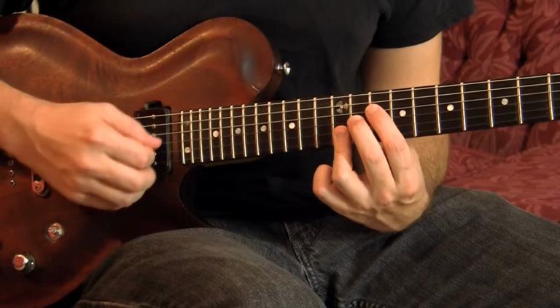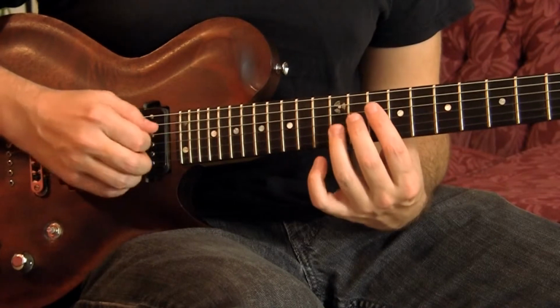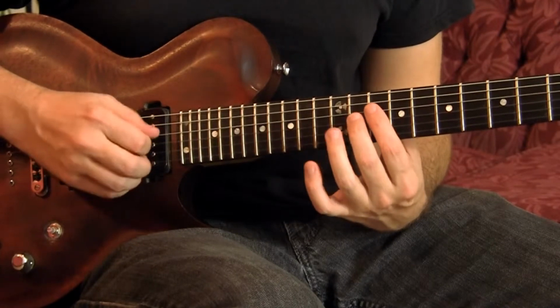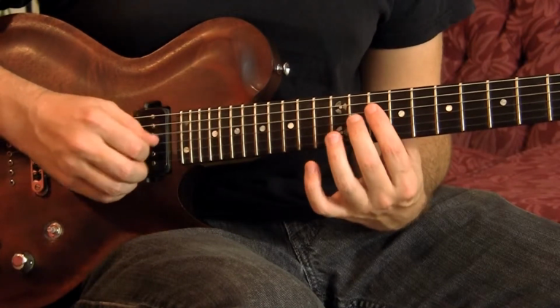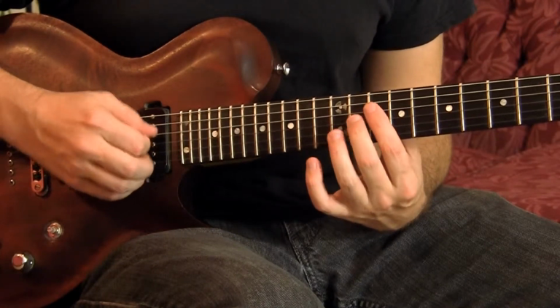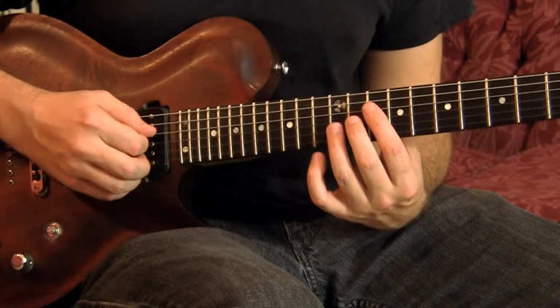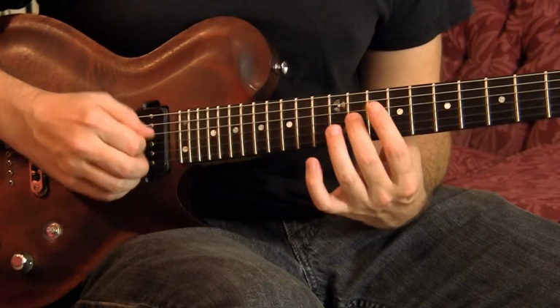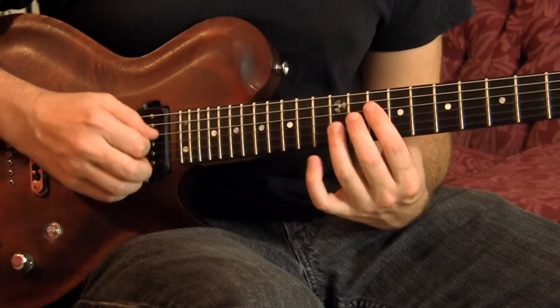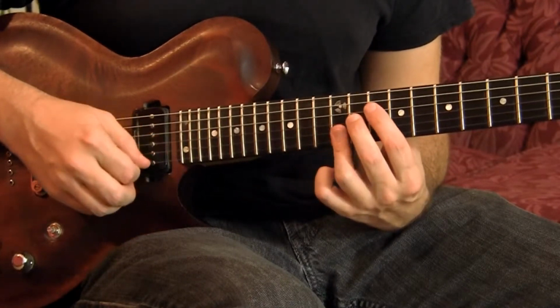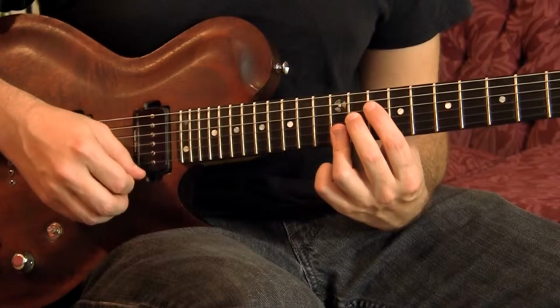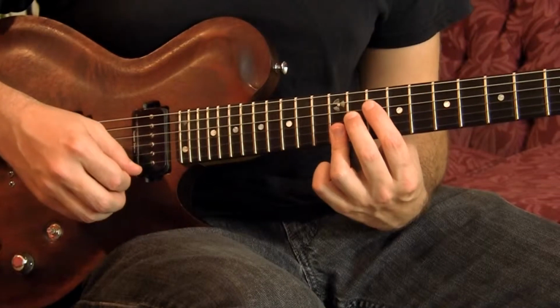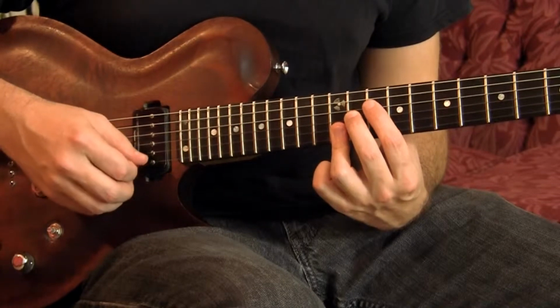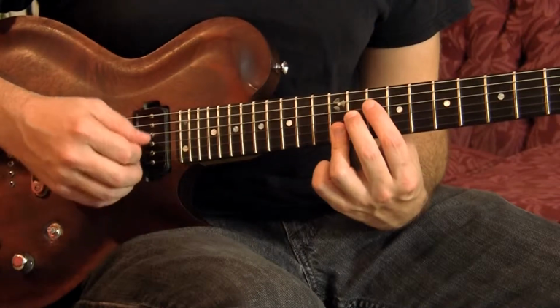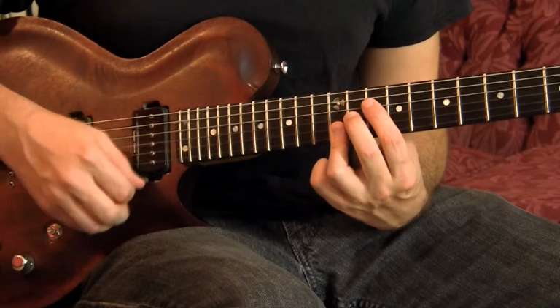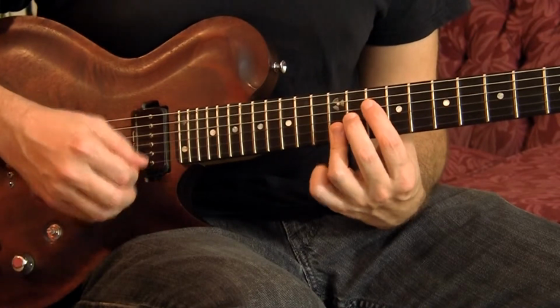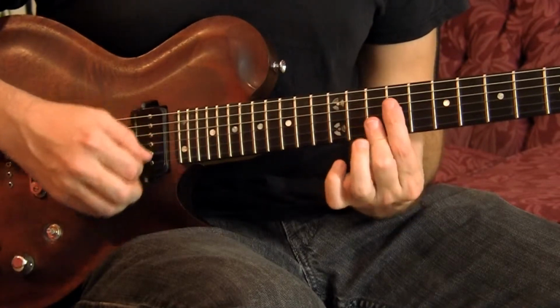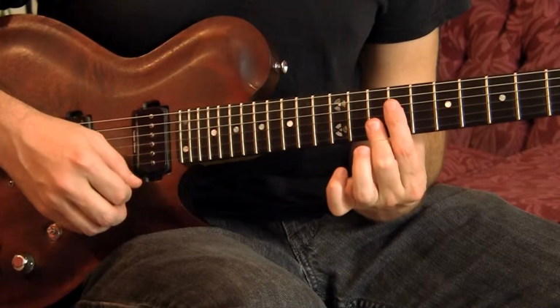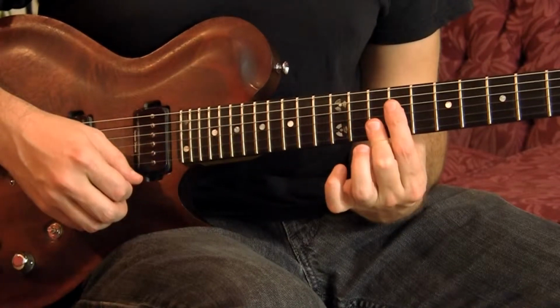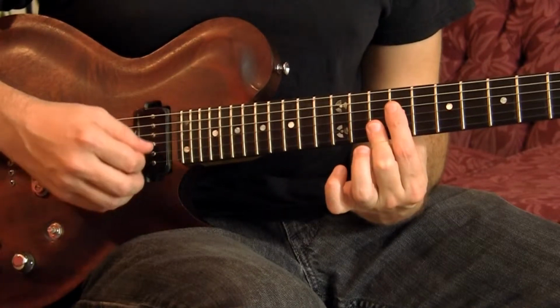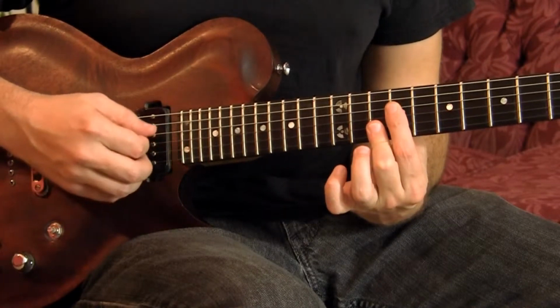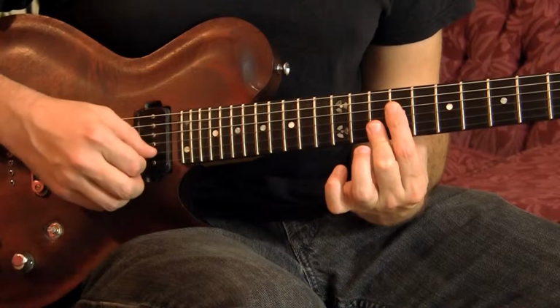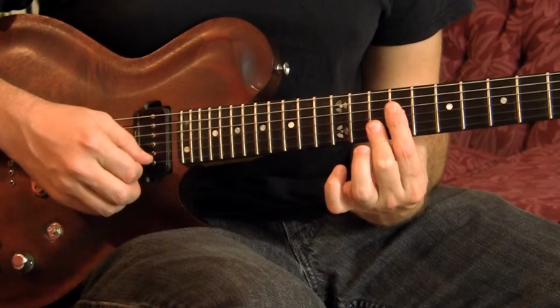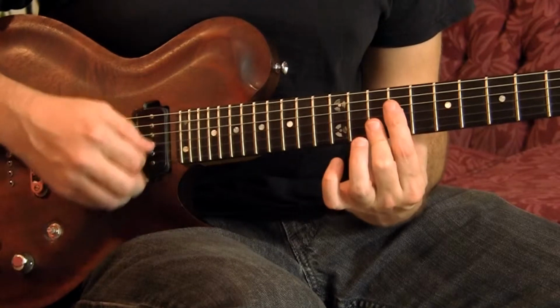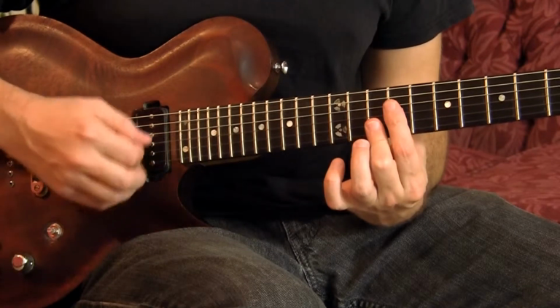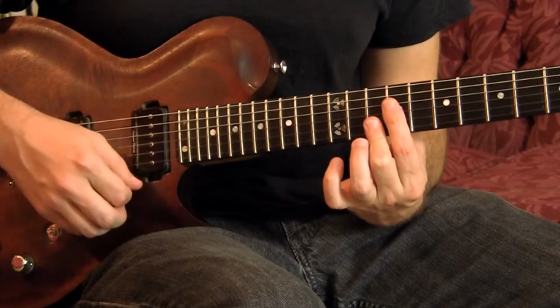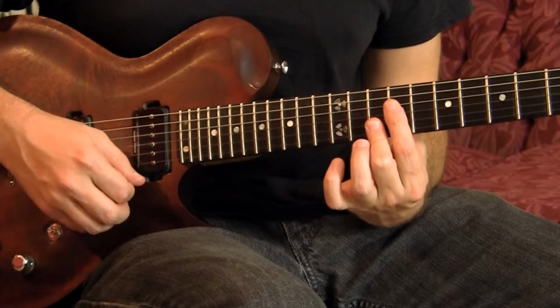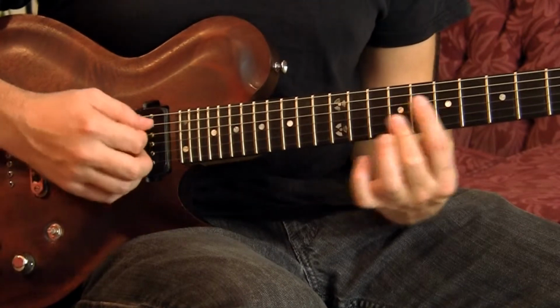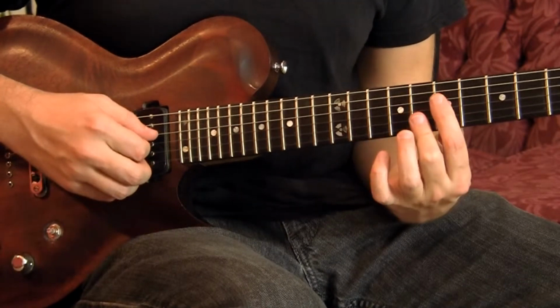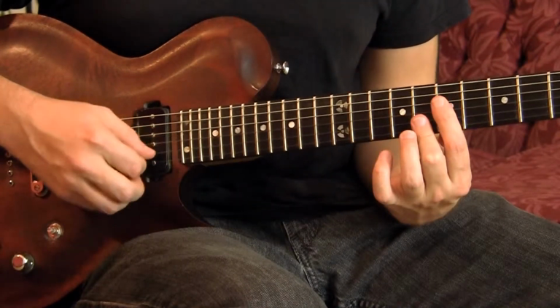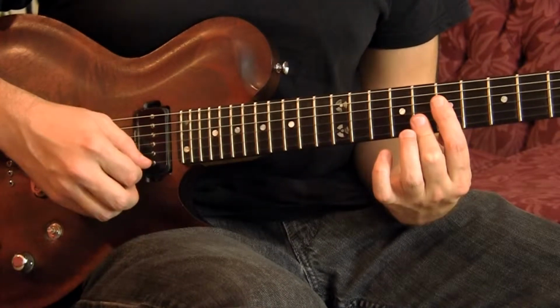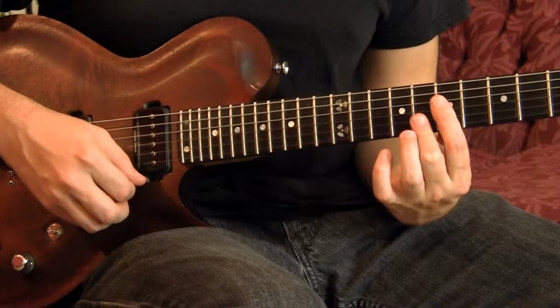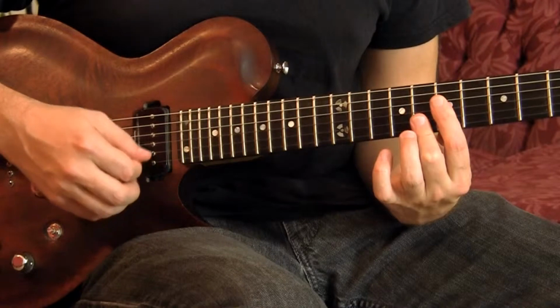So there's the tritone — C and F sharp every time. And then B and E. Now I've got B, E, A, and D. And then A, D, G, and C.